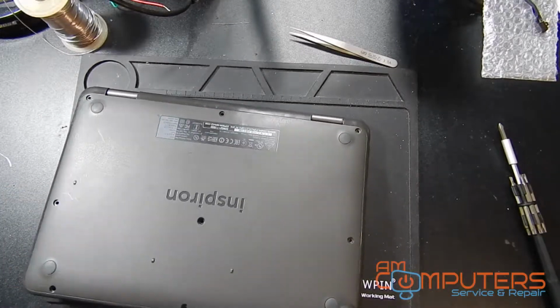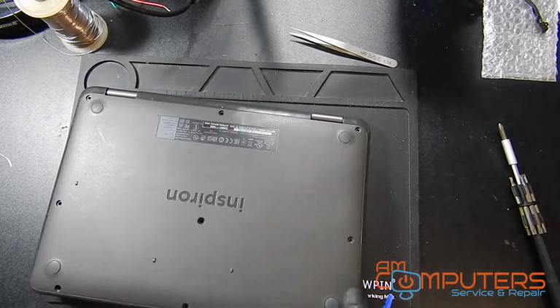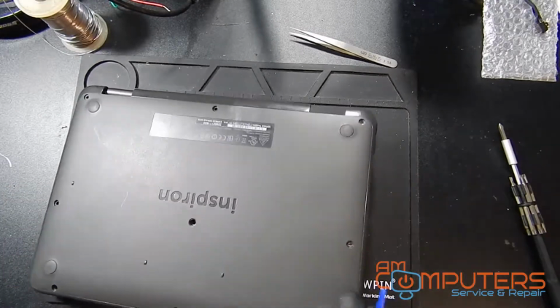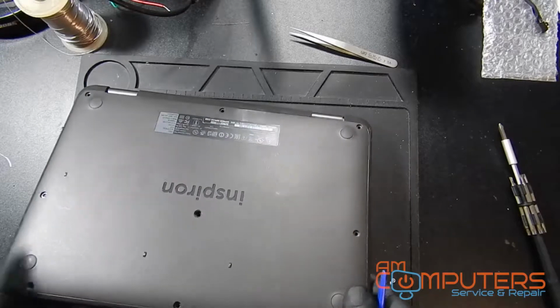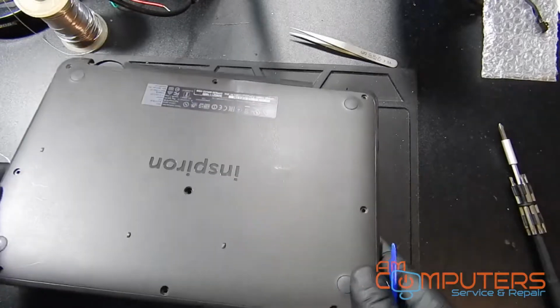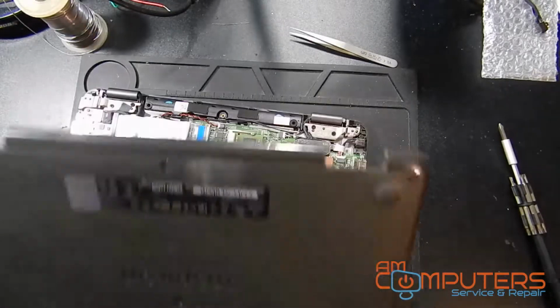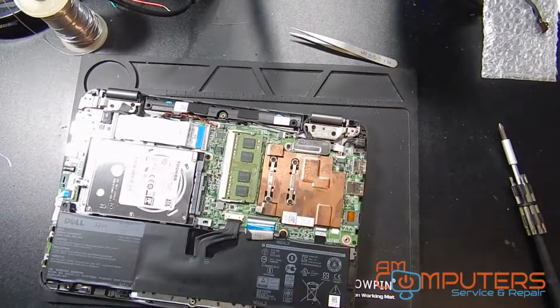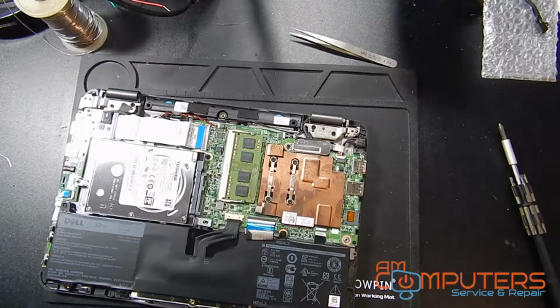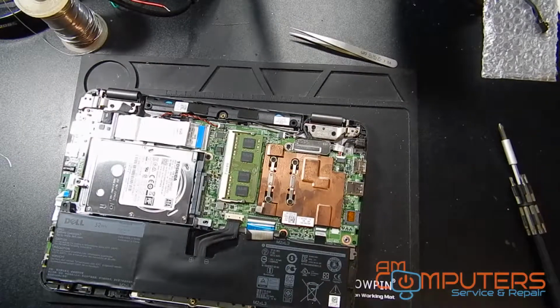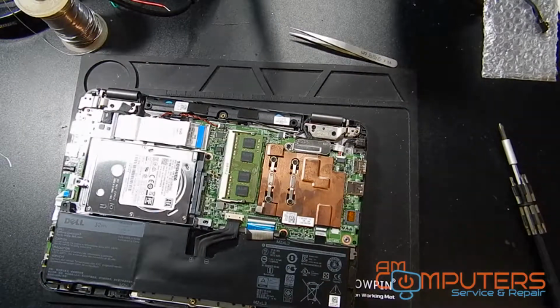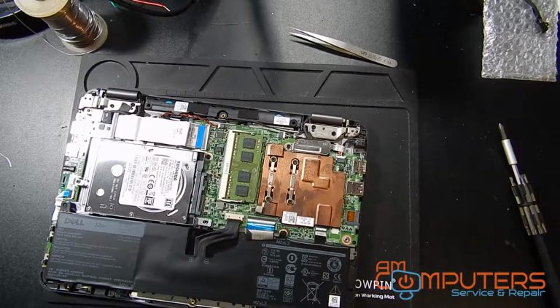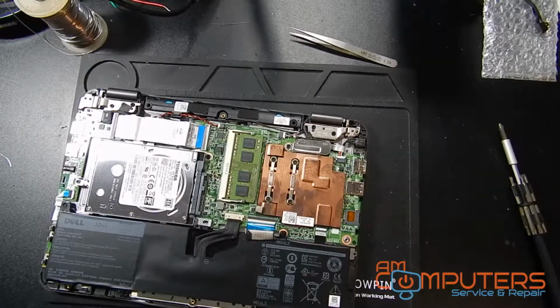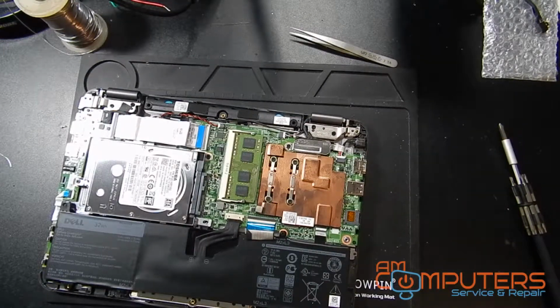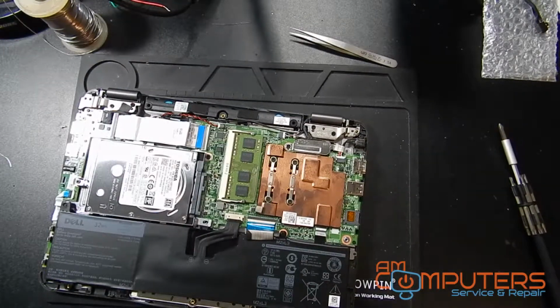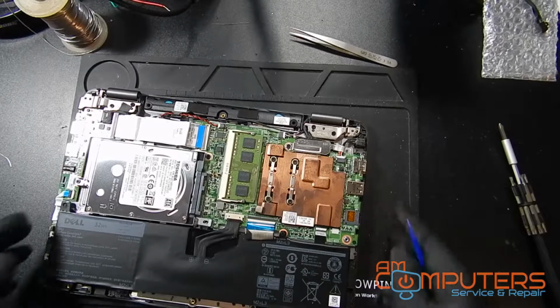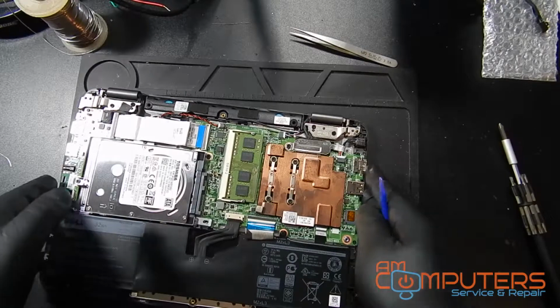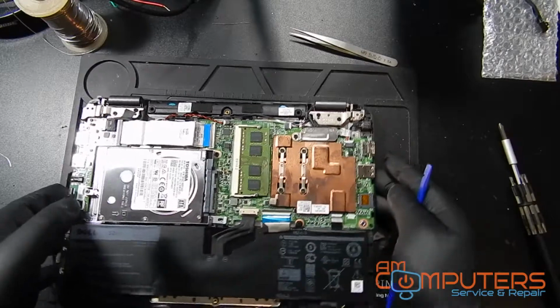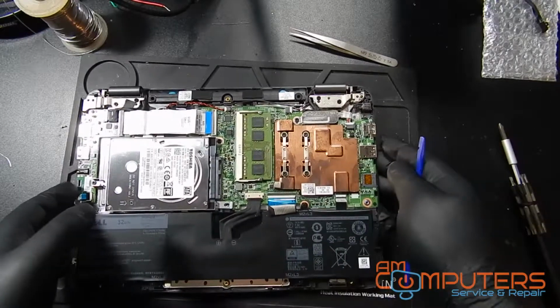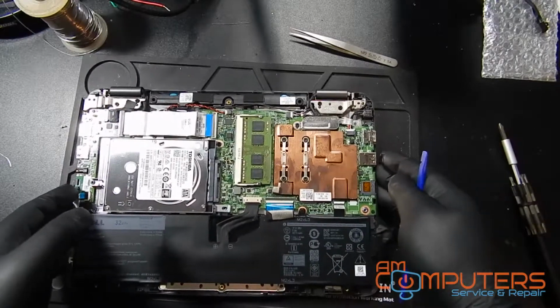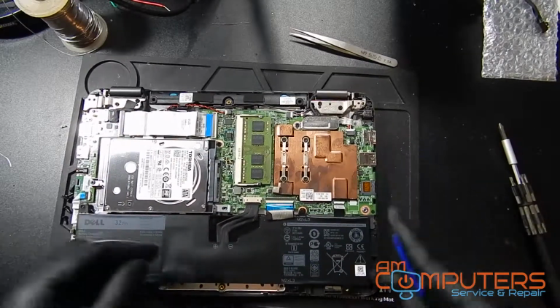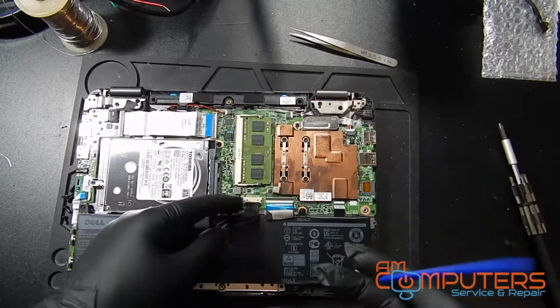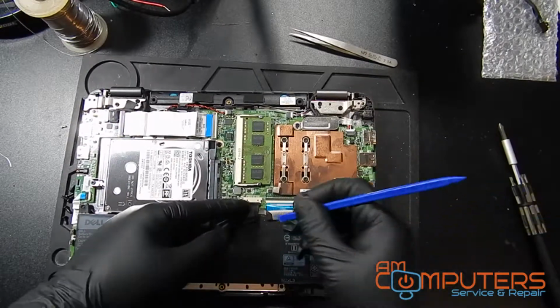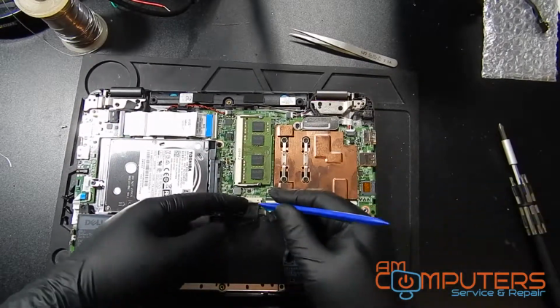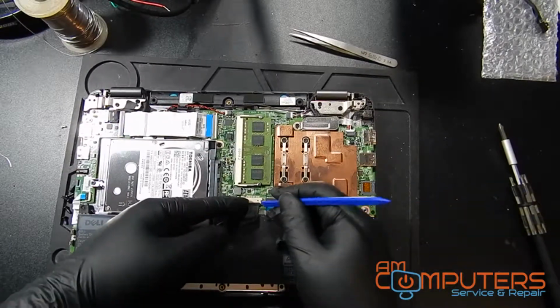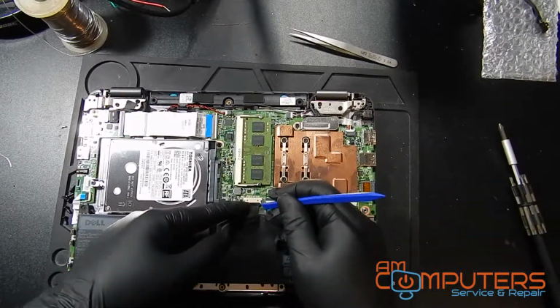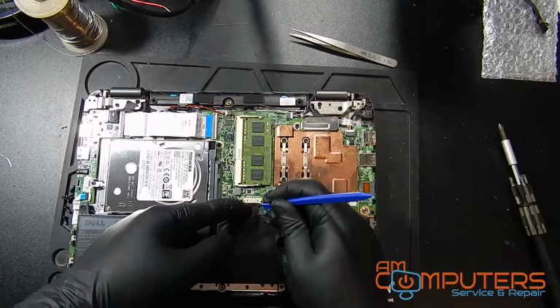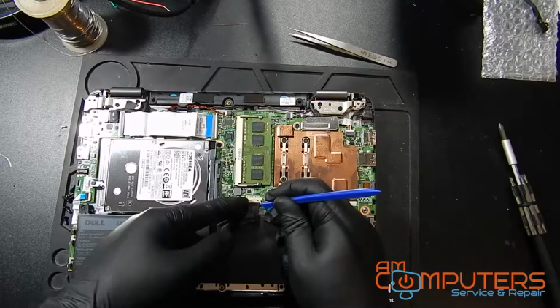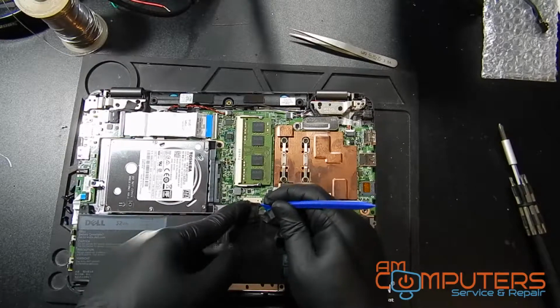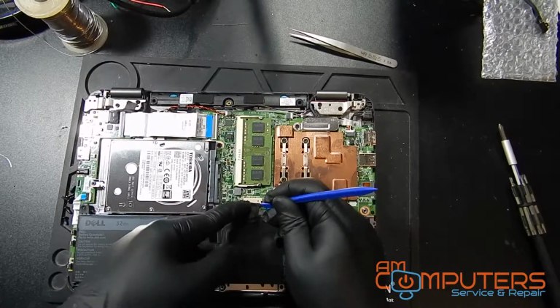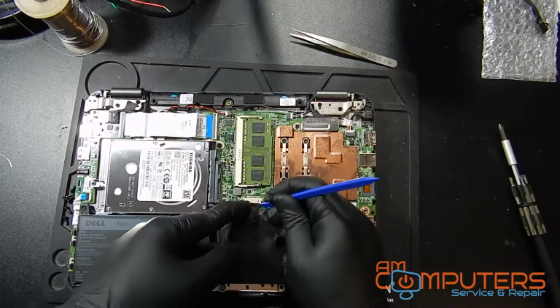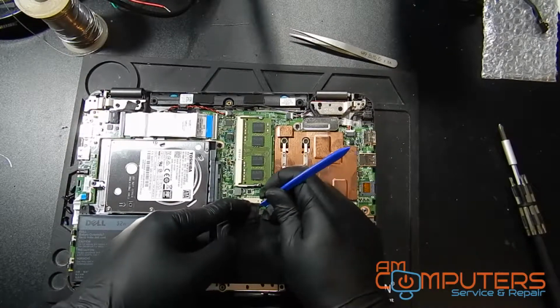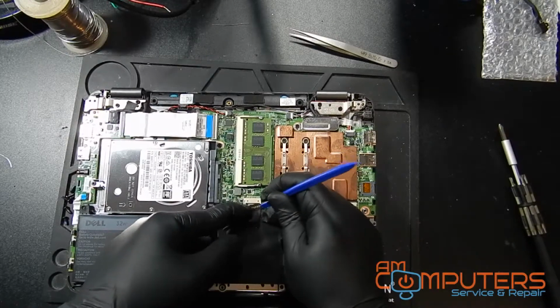So as you can see, the bottom piece comes off fairly easily. The first thing I'm going to want to do is disconnect the battery, because we don't want any voltage going through this machine while we're working on it.